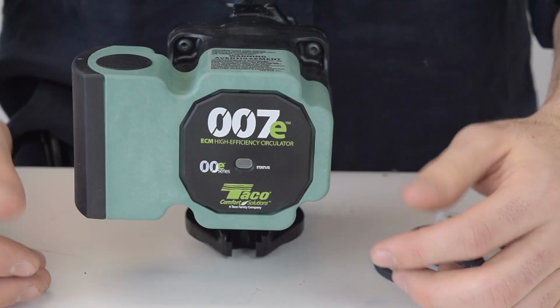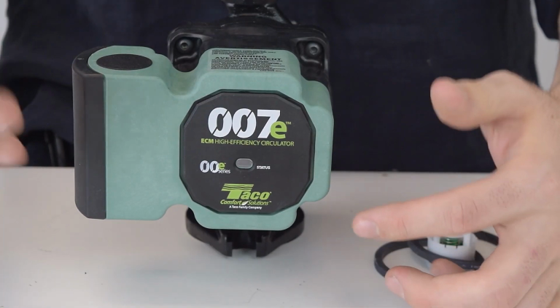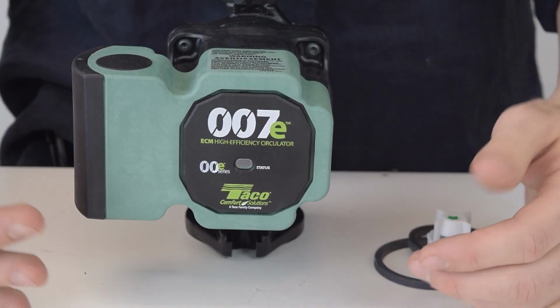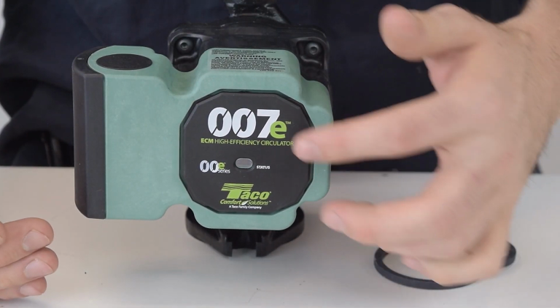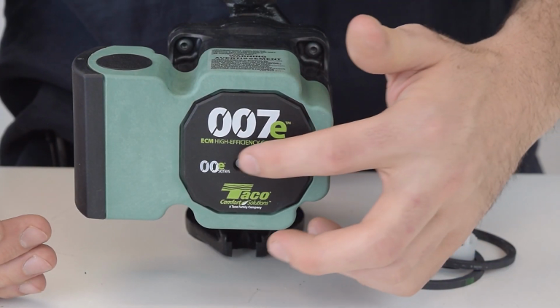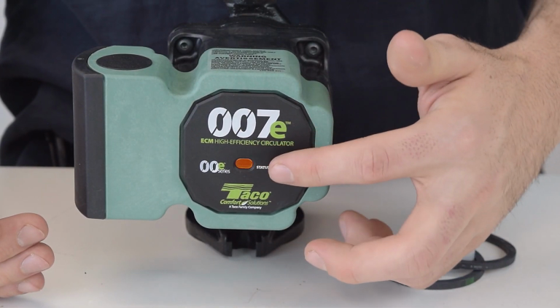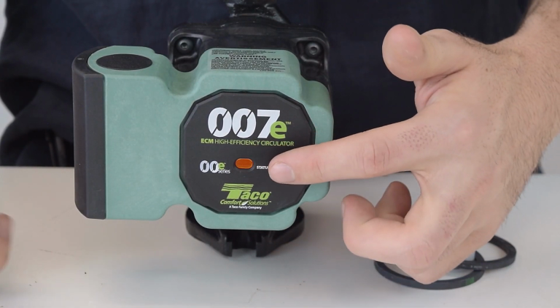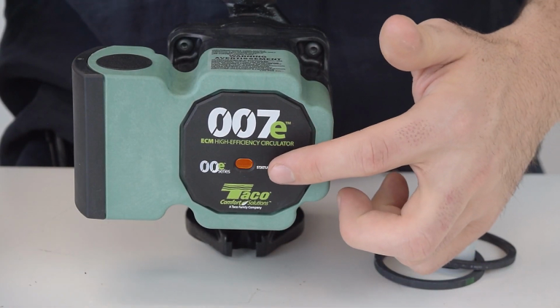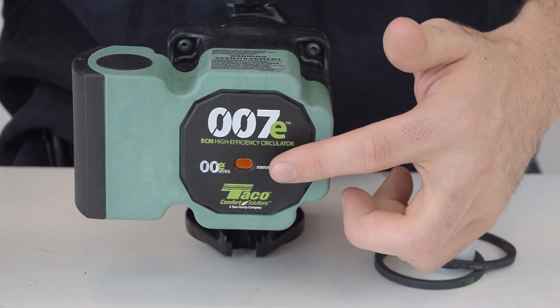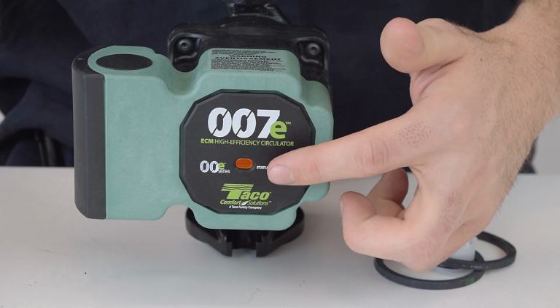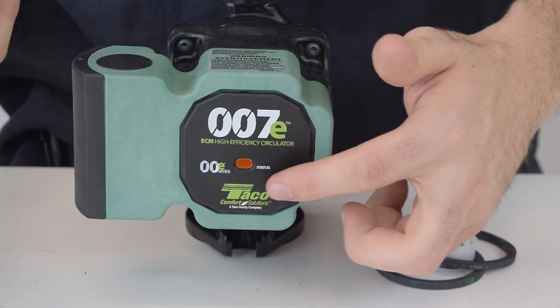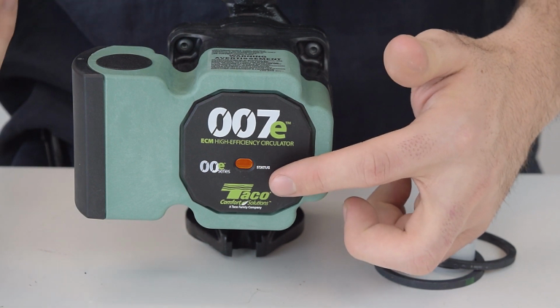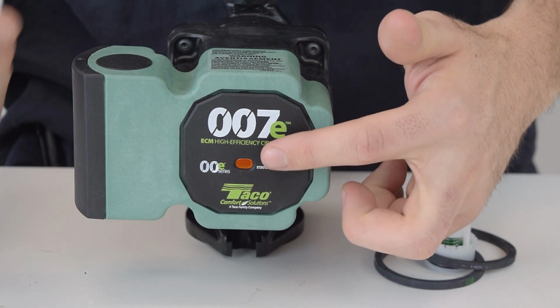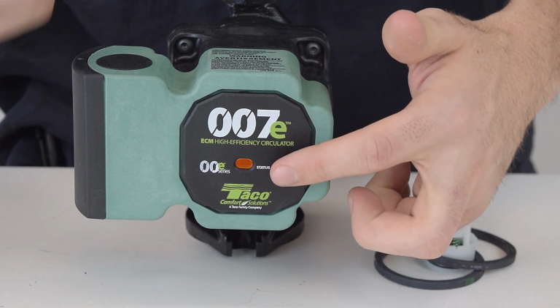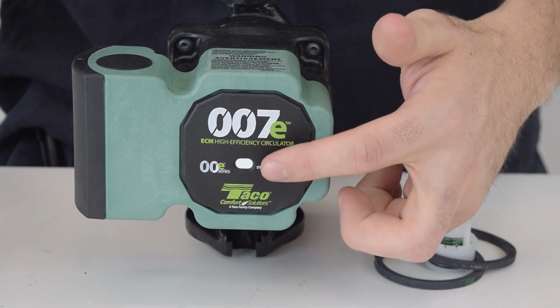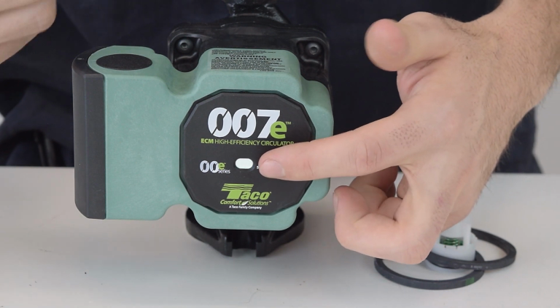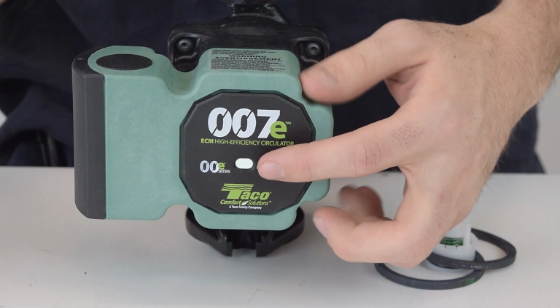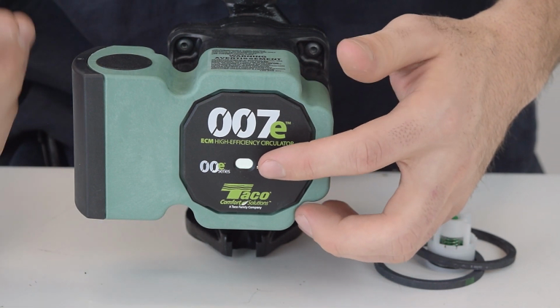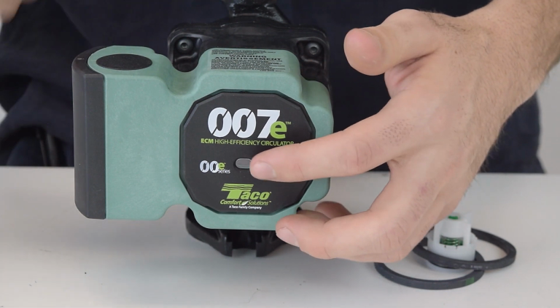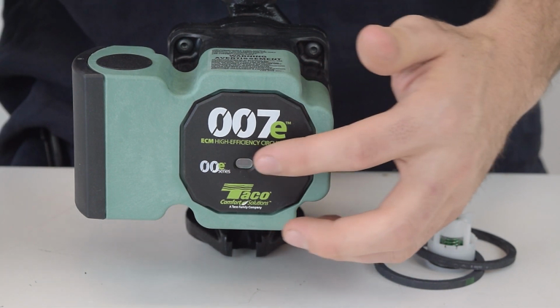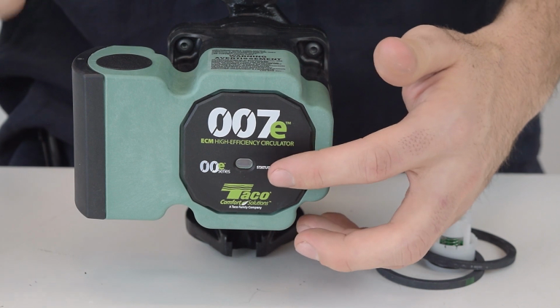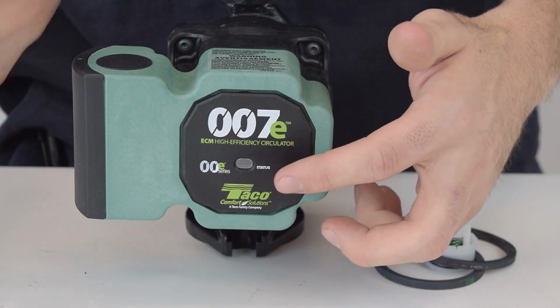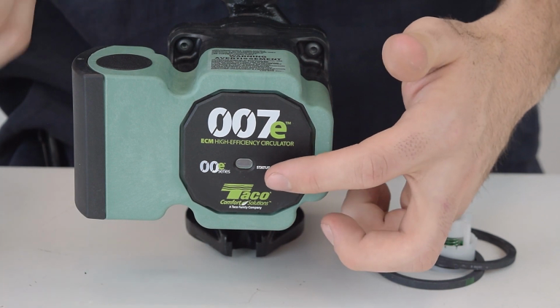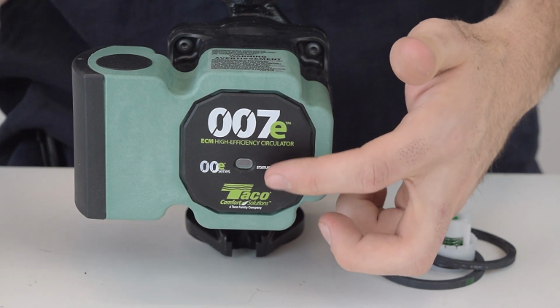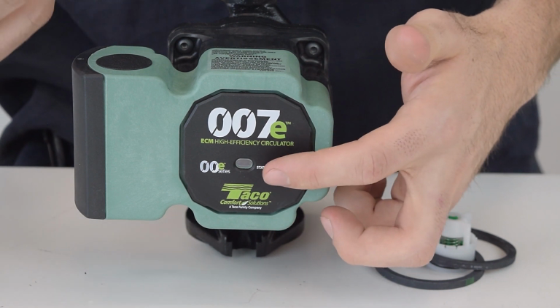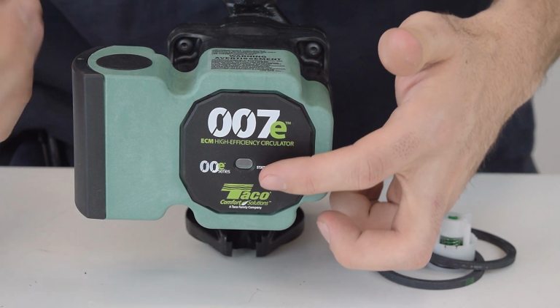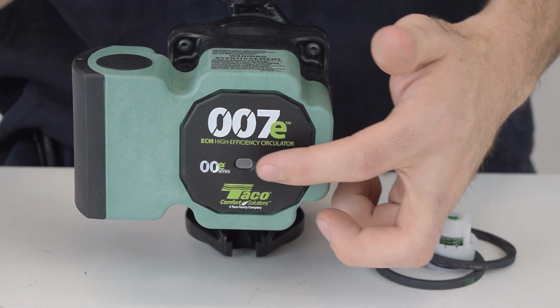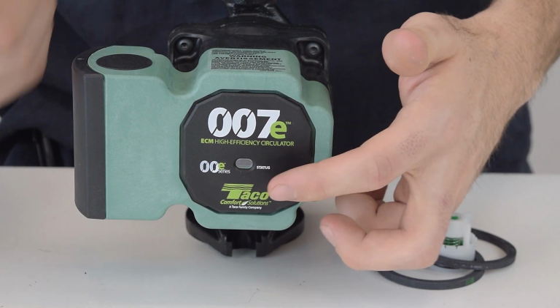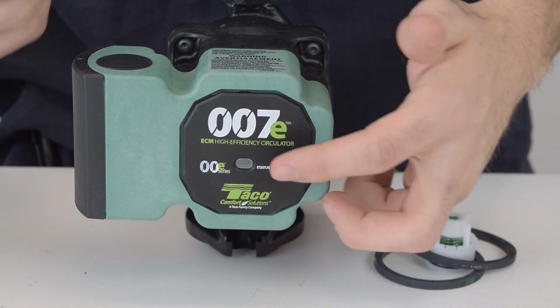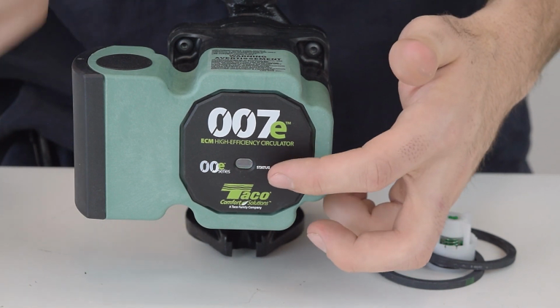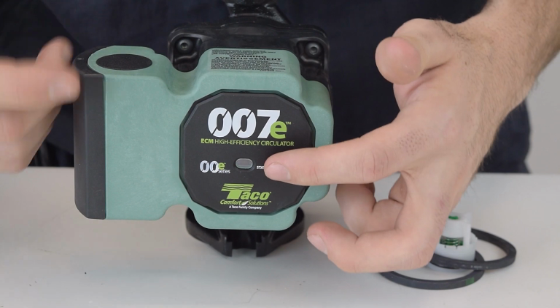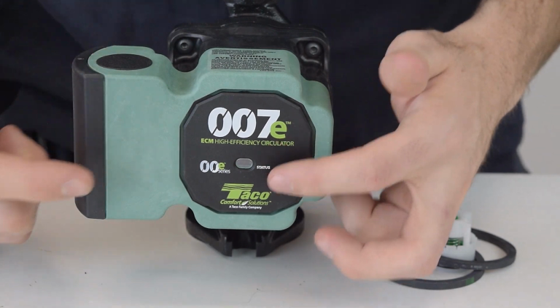Since this pump runs so quietly, there's an orange indicator light that shines so you know when the pump is running. The light will also turn white when air enters the system, and when this happens the pump changes modes to get the air out of the system, which is important because you'll never have to manually burp the circulator.